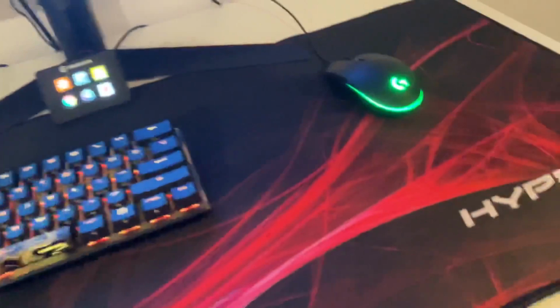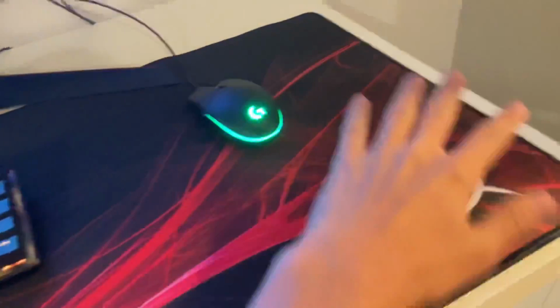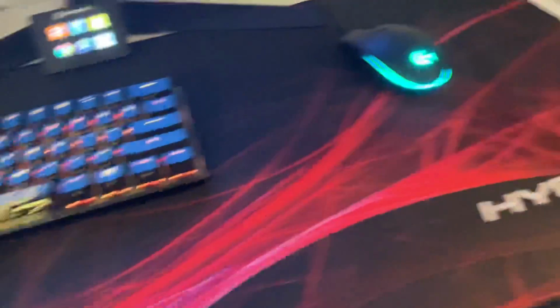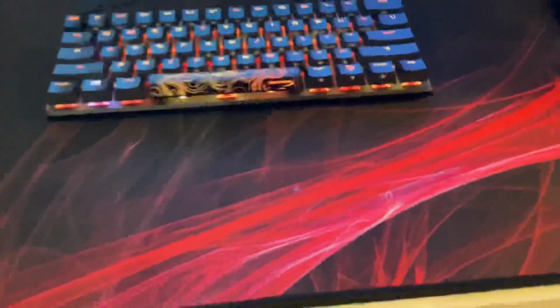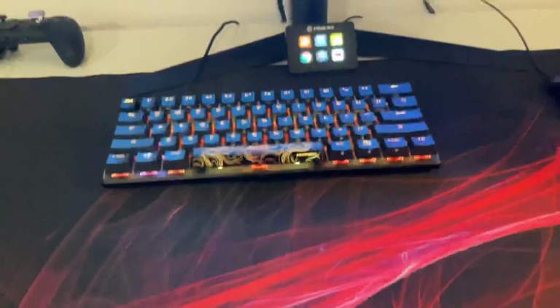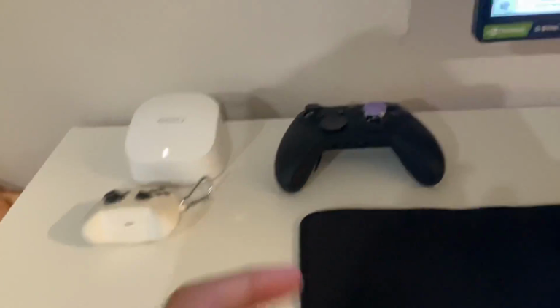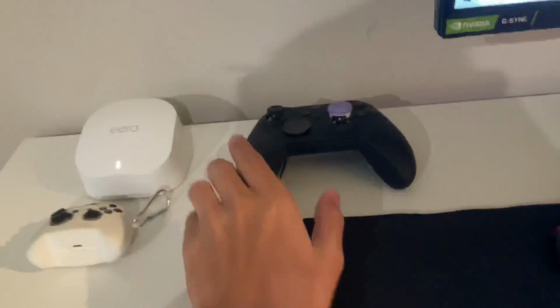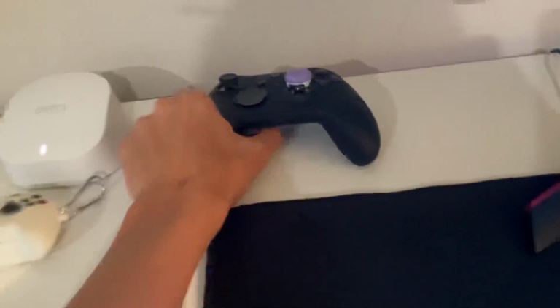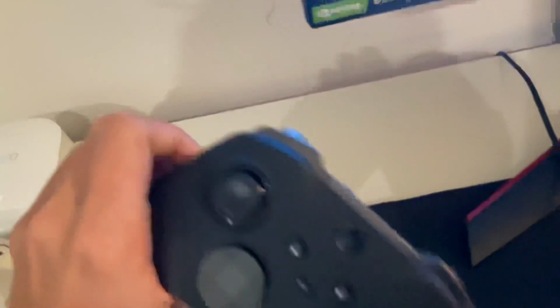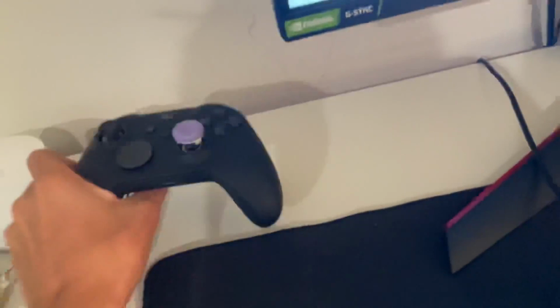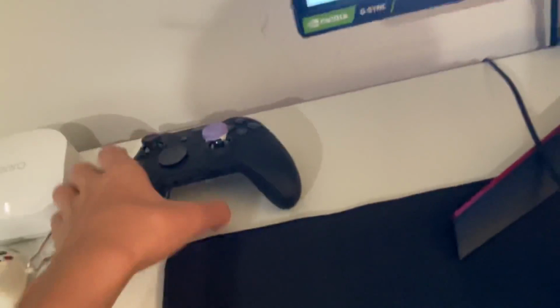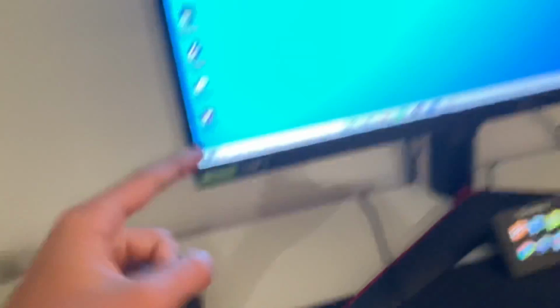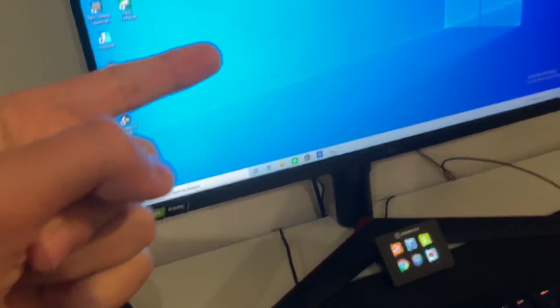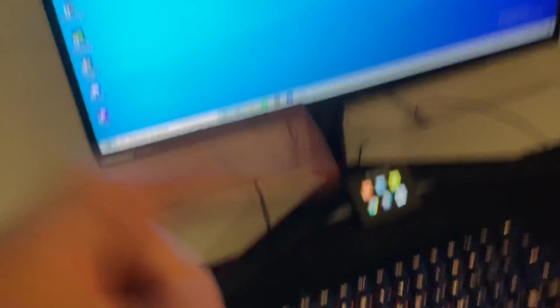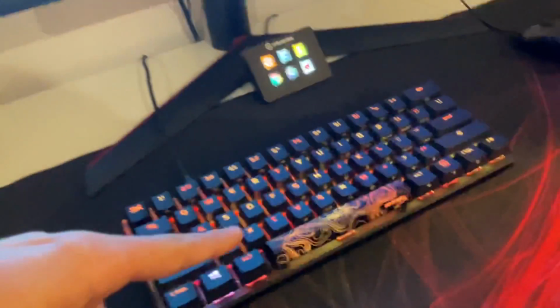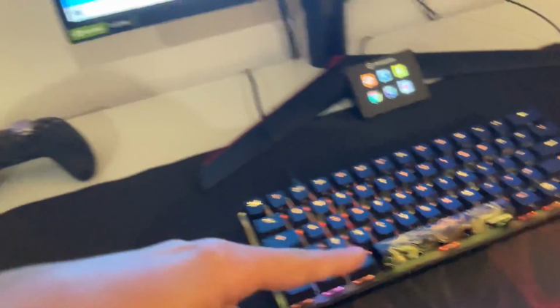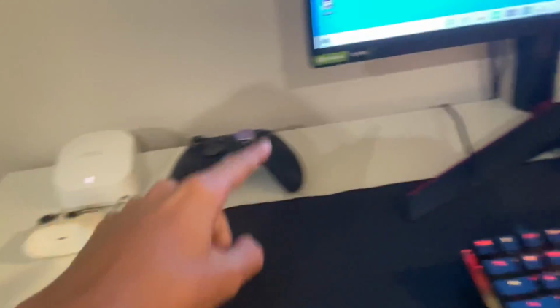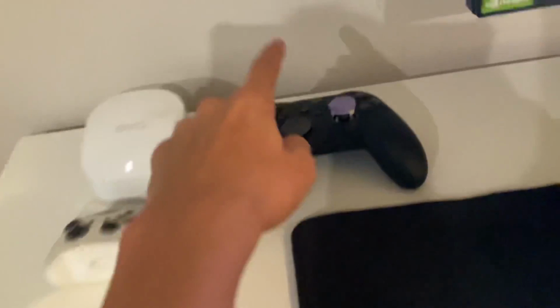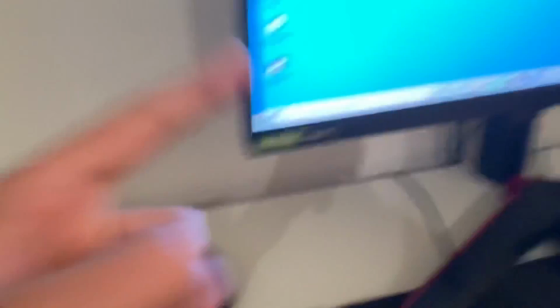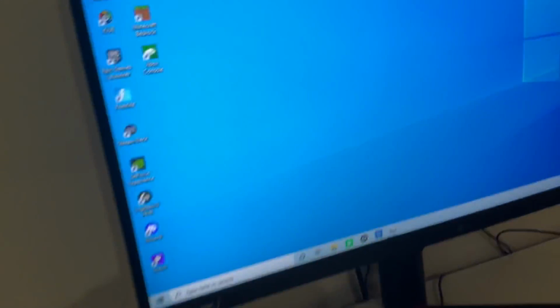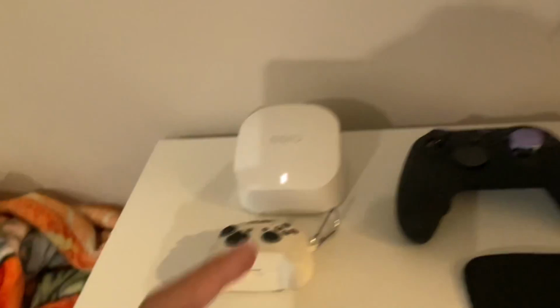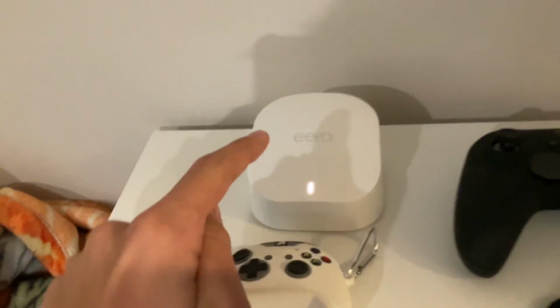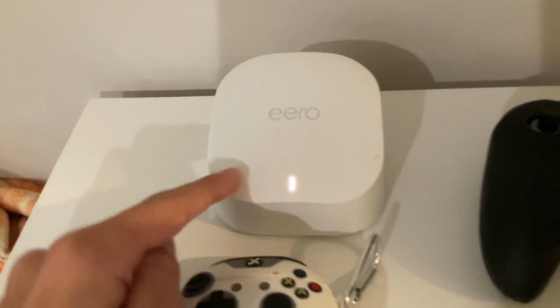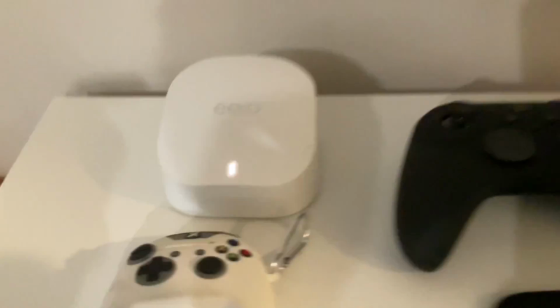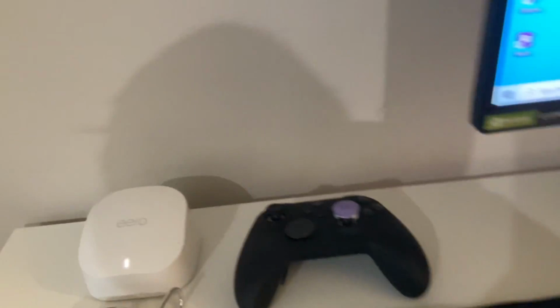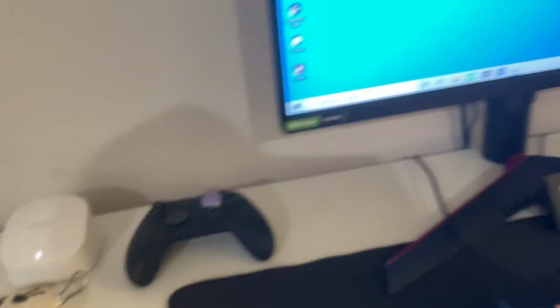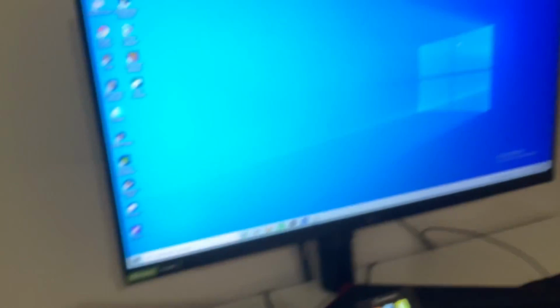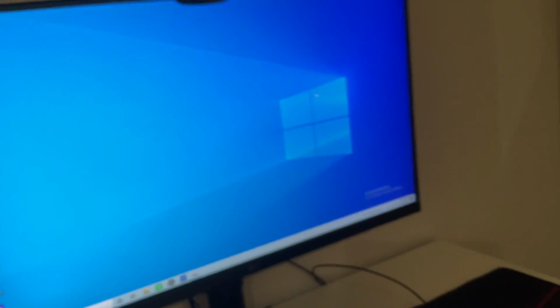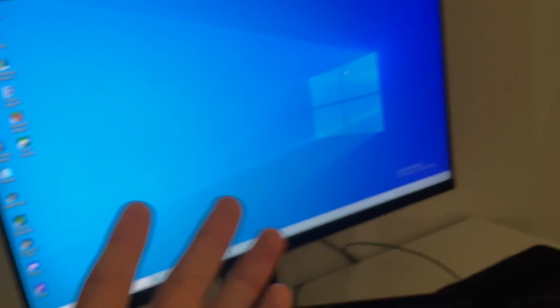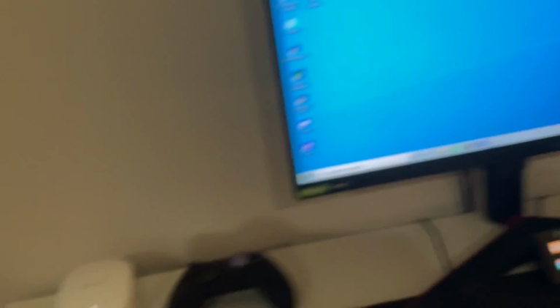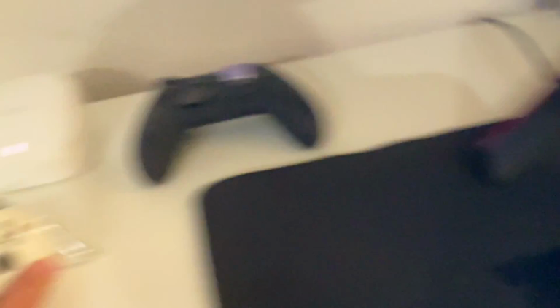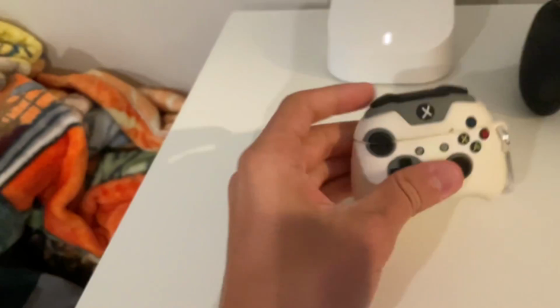He also has an Xbox Elite controller, so whenever he wants to connect his controller to his PC and switch from the keyboard, he just turns it on and it works. Then we have a WiFi 6 extender so he can have zero ping.